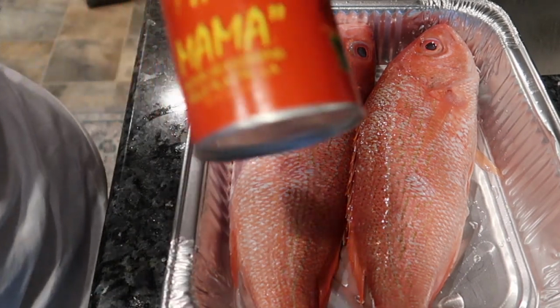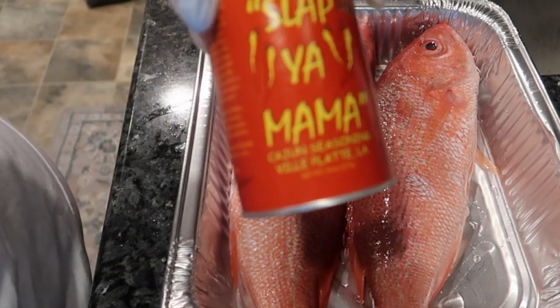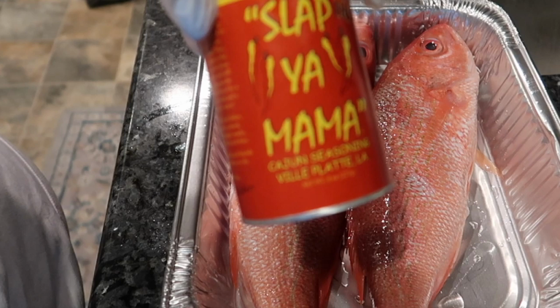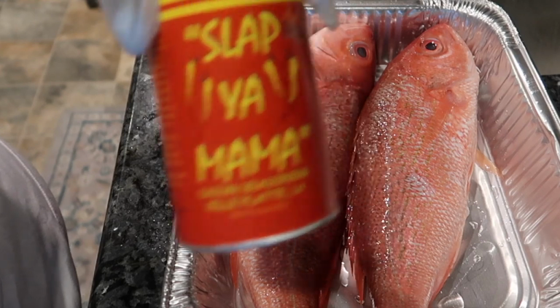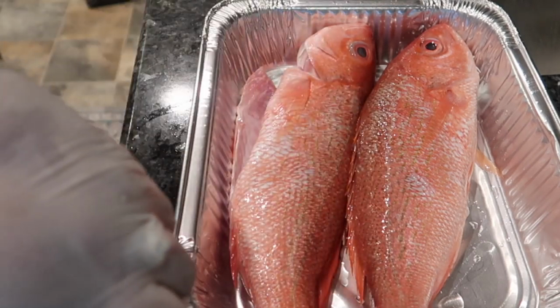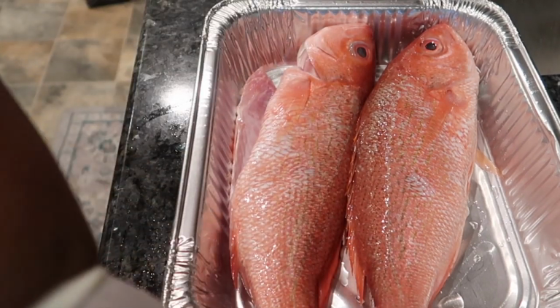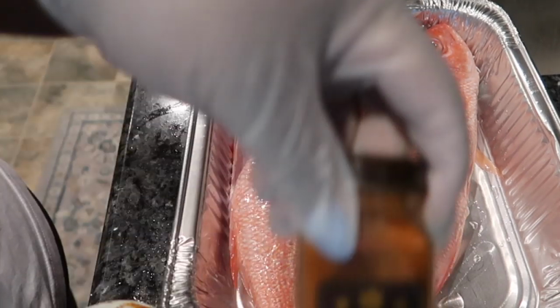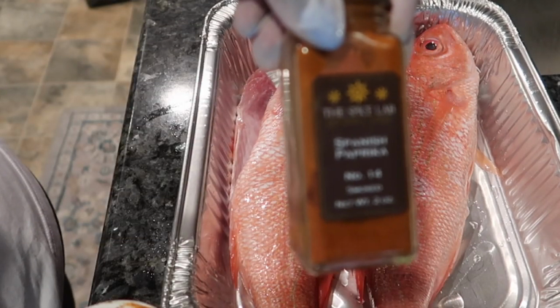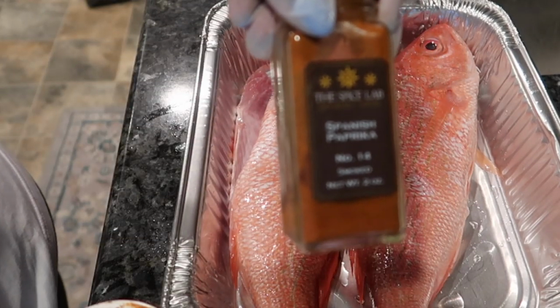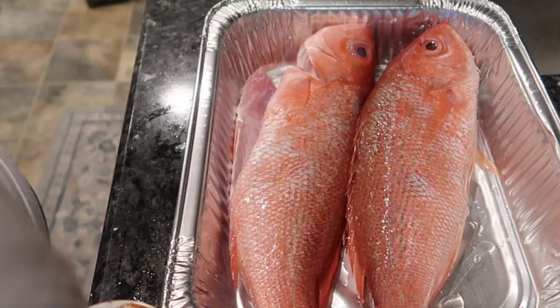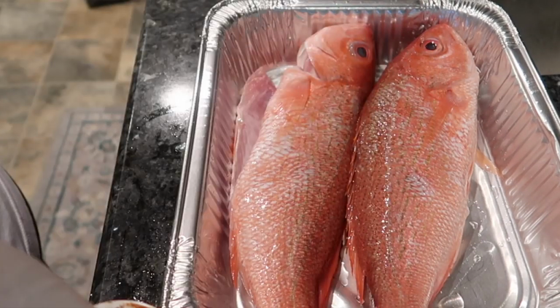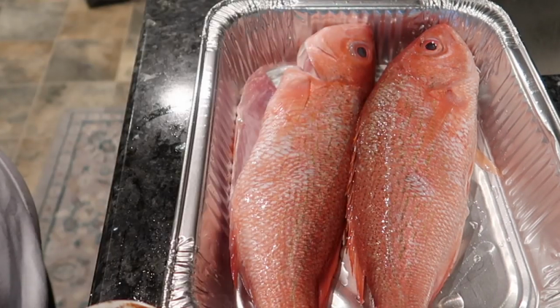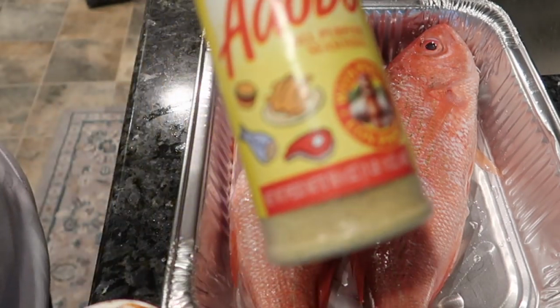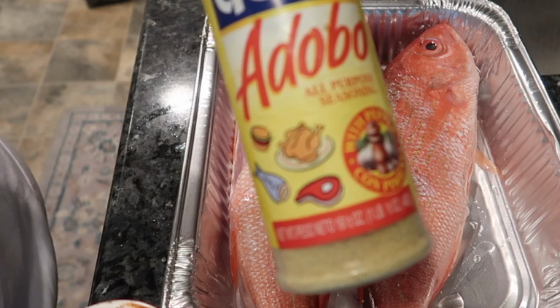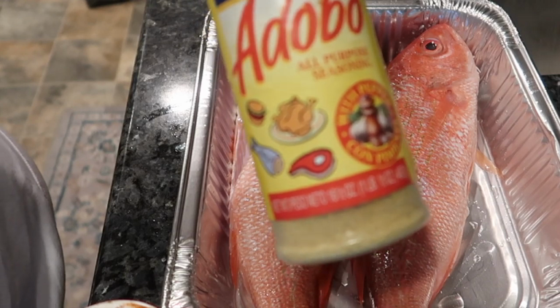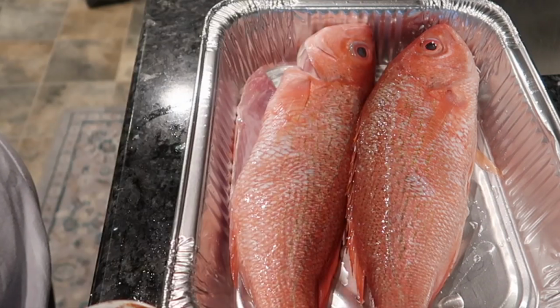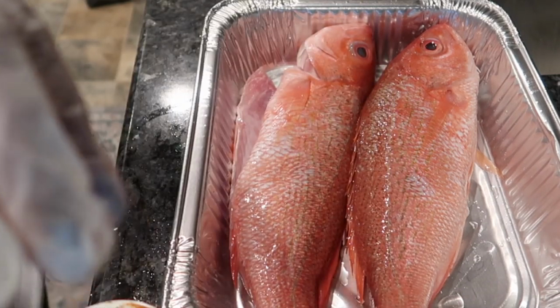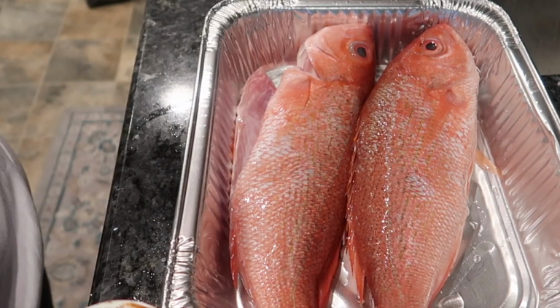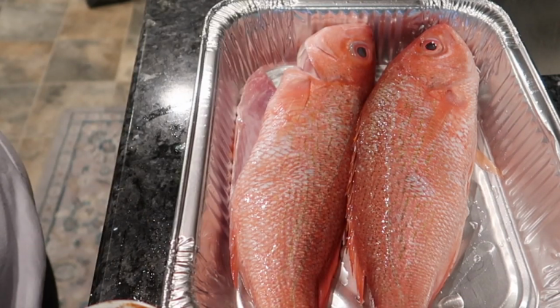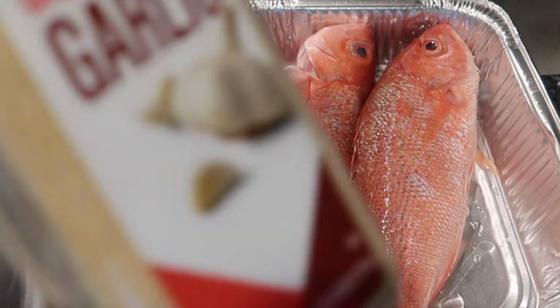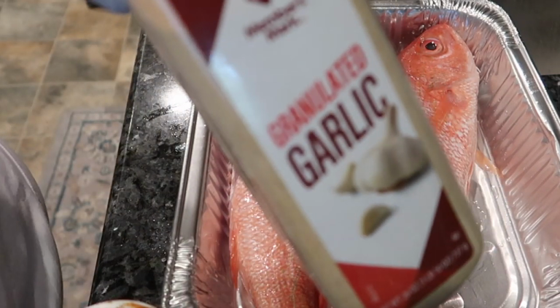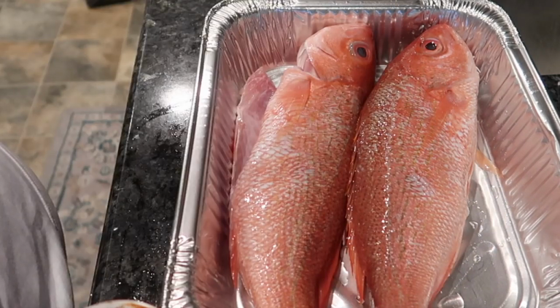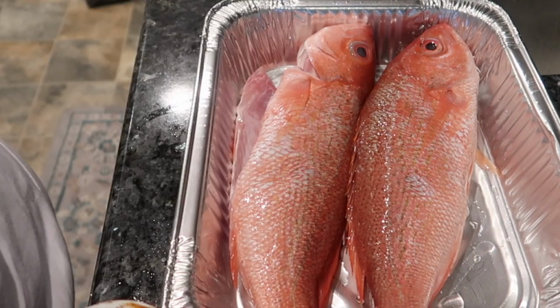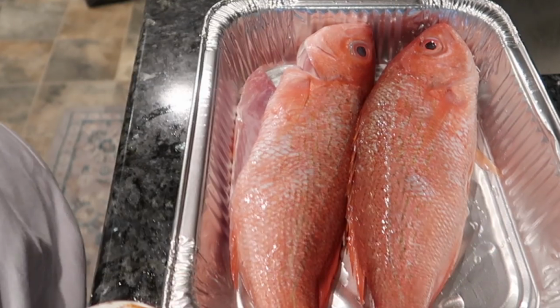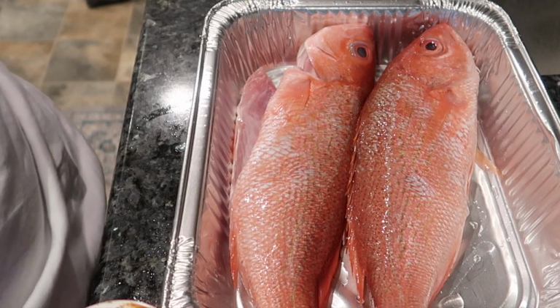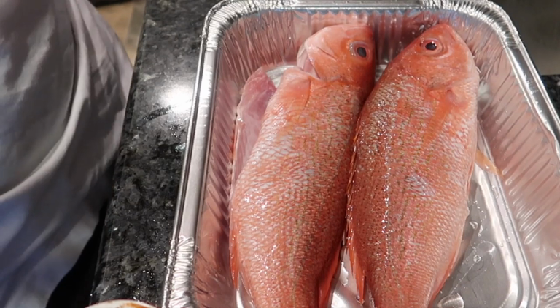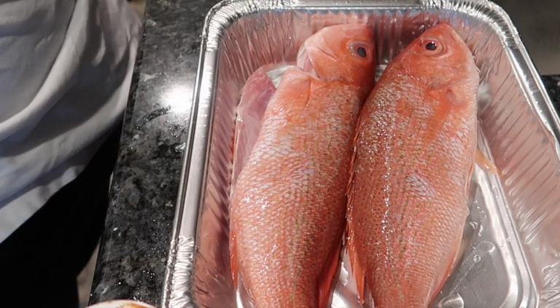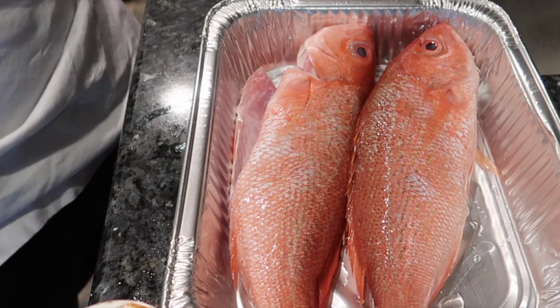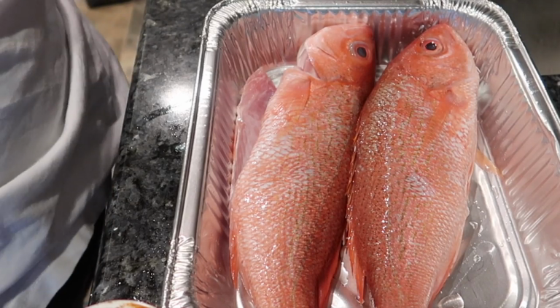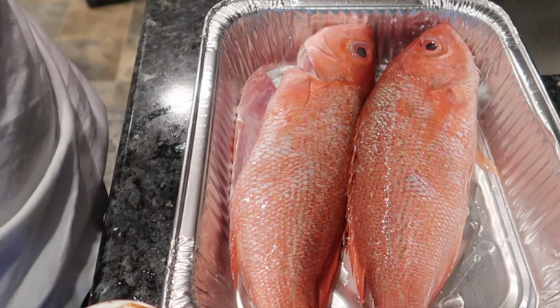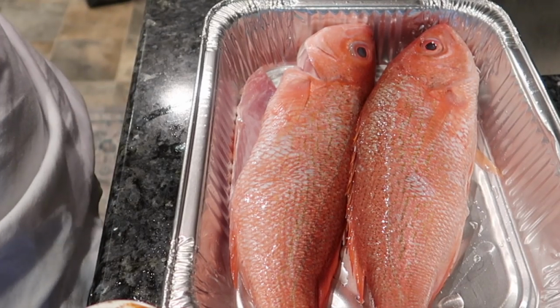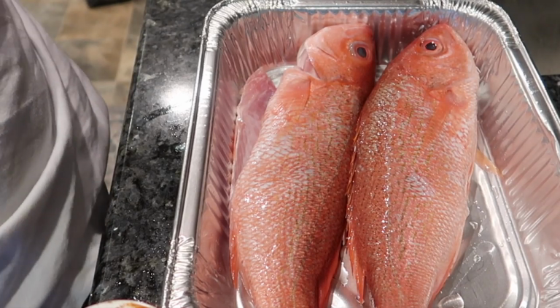Alright, so what we're gonna use to season it — we're gonna get some Slap Ya Mama, some paprika, some adobo, some garlic, and then I have a sauce that I'm gonna put on it later after it's finished frying.